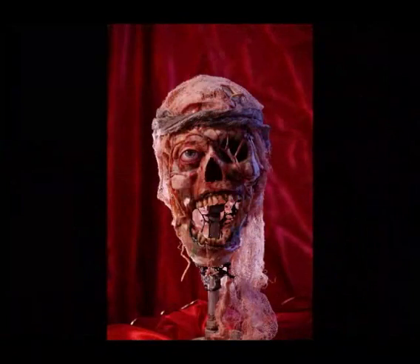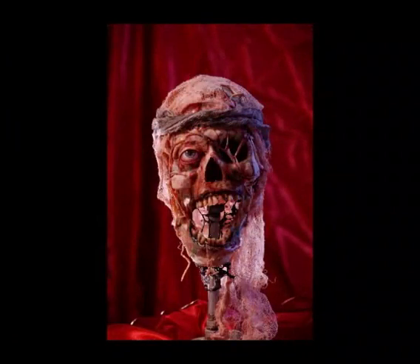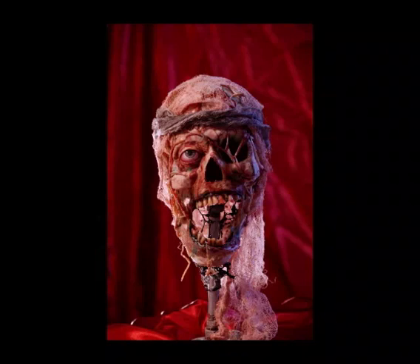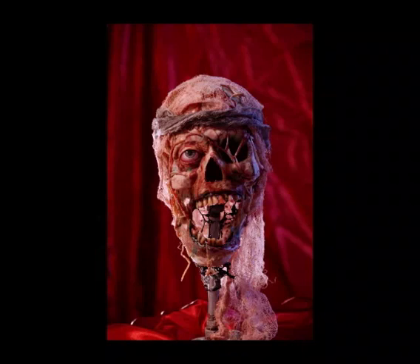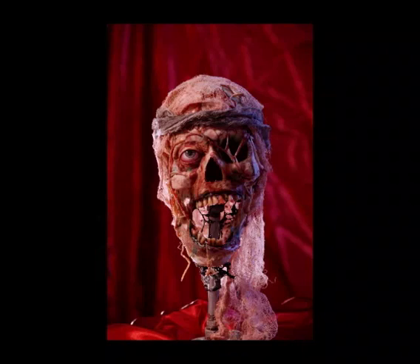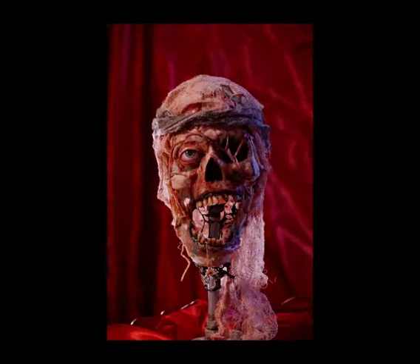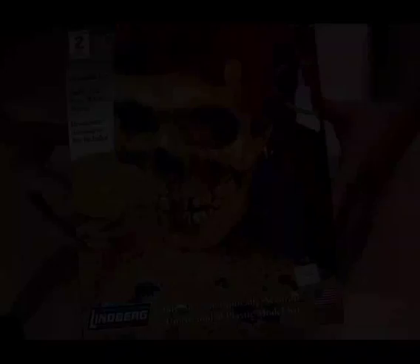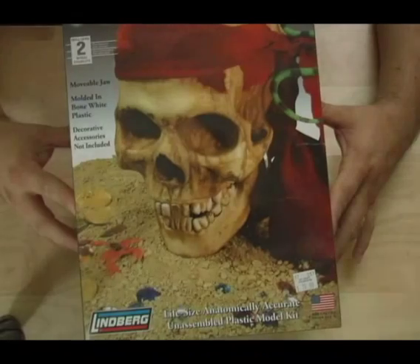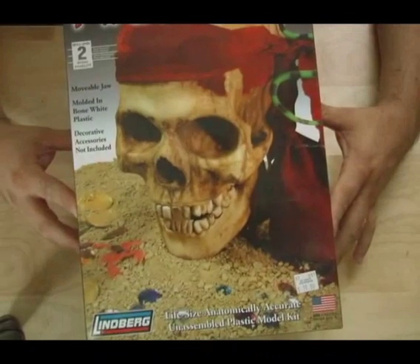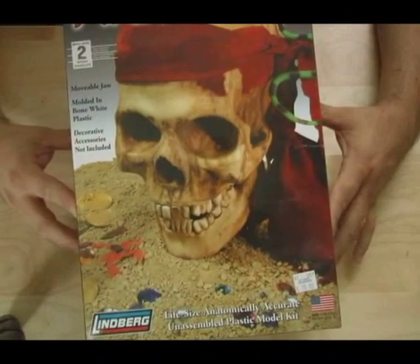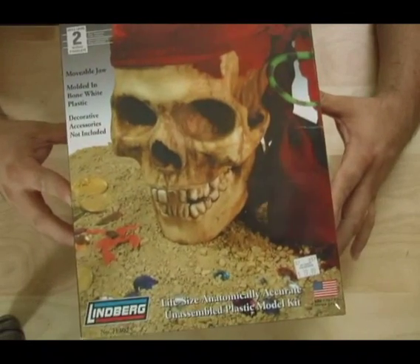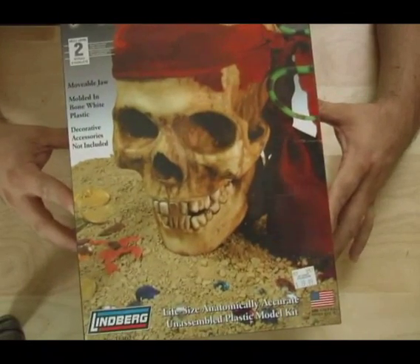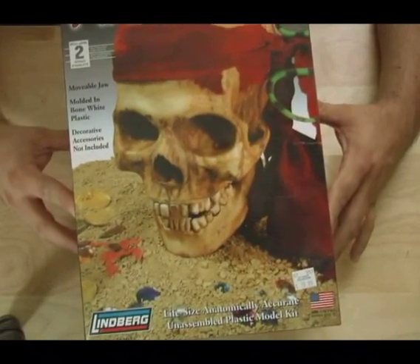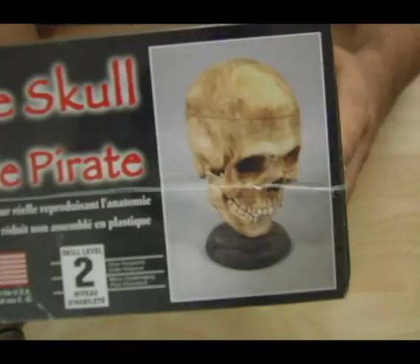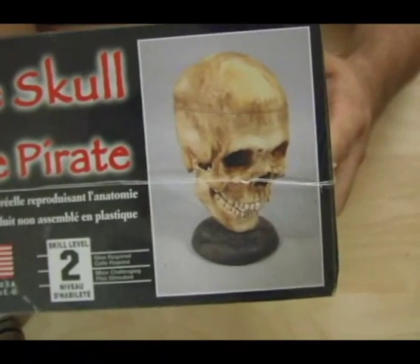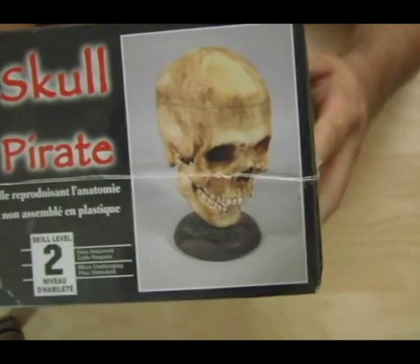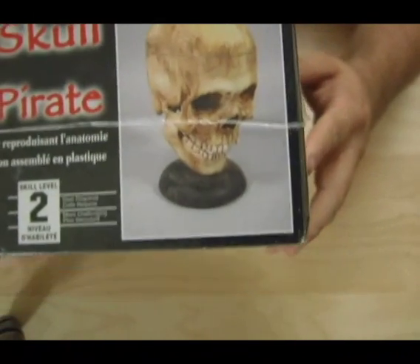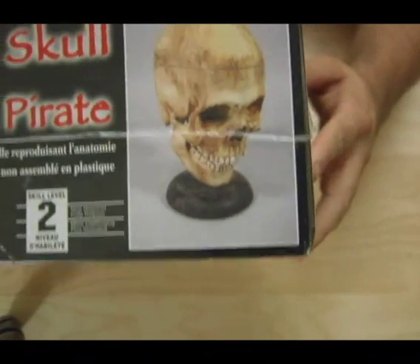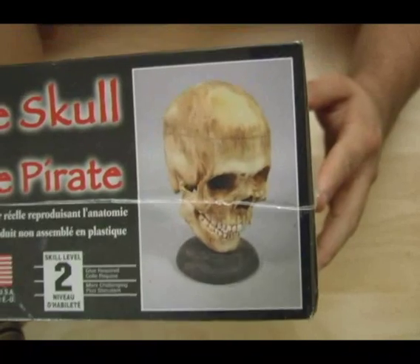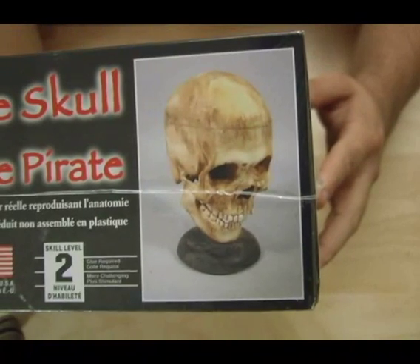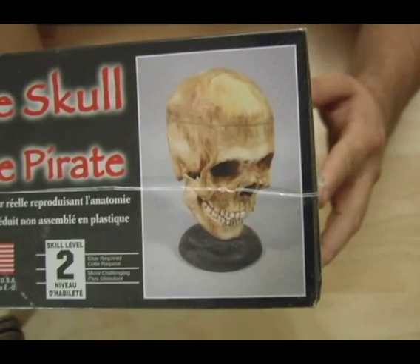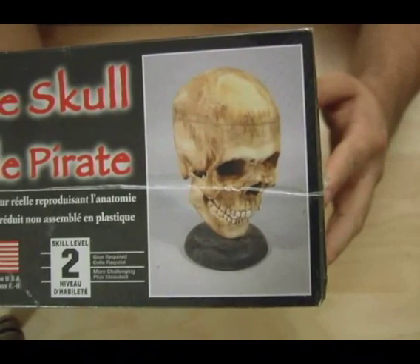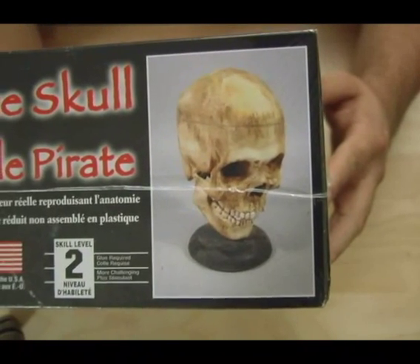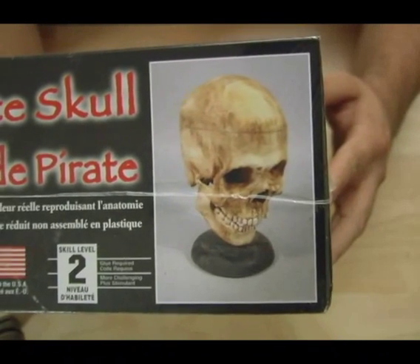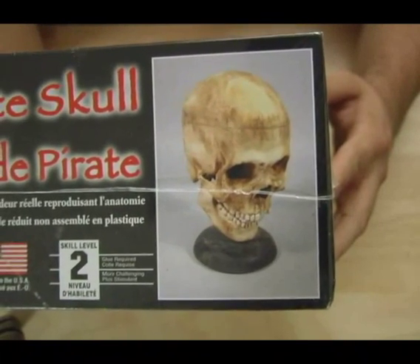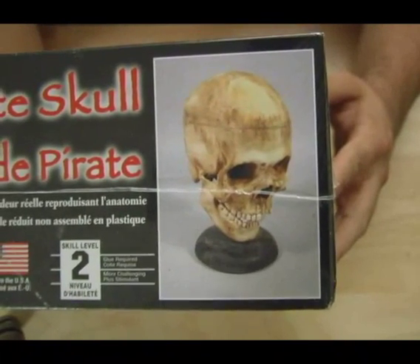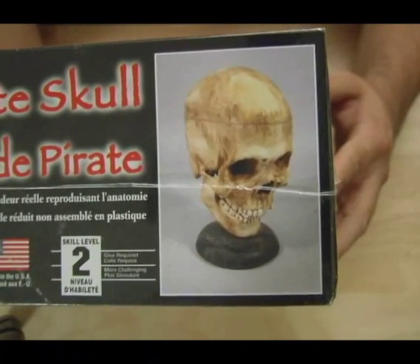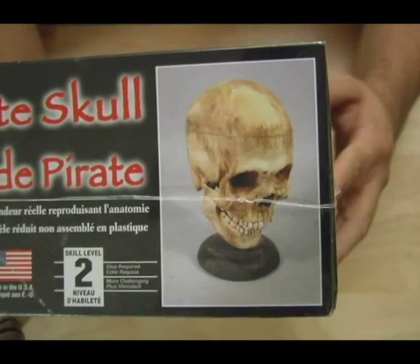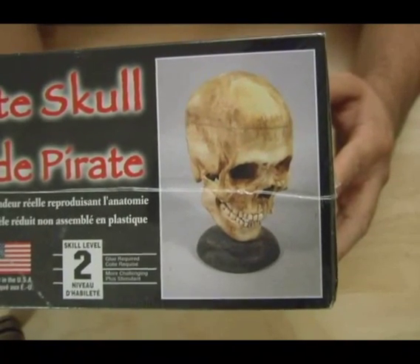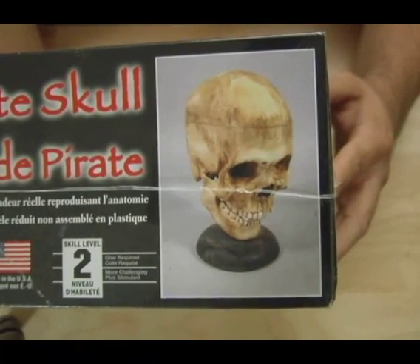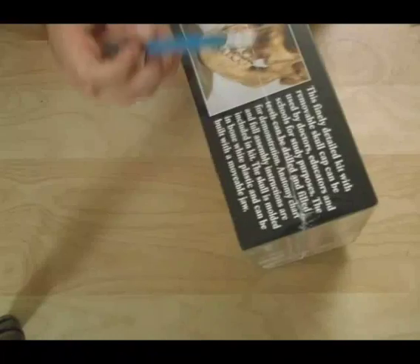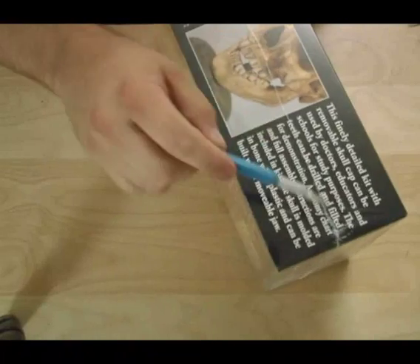I'm going to show you how to take a Lindbergh skull kit, the pirate skull, and show you how to turn it into a really cool, scary Halloween skull.